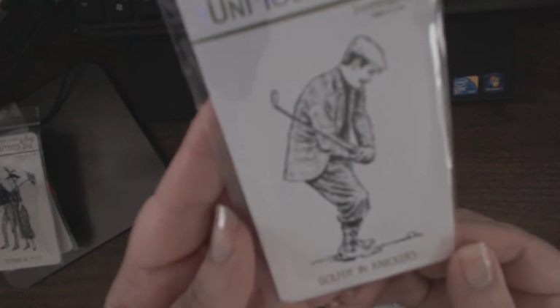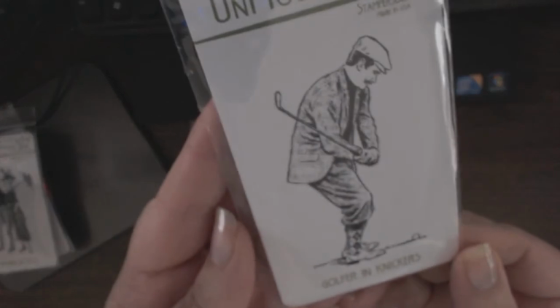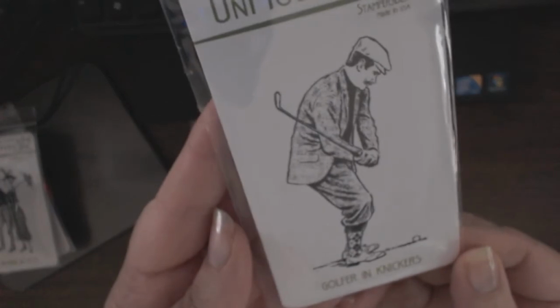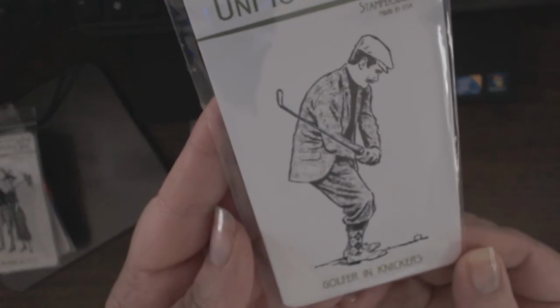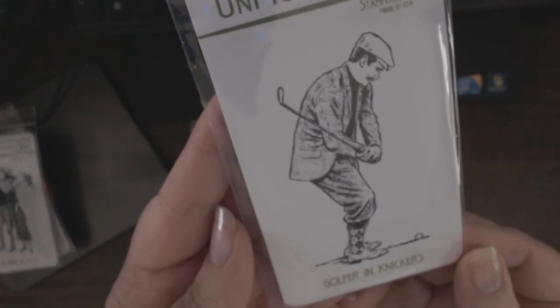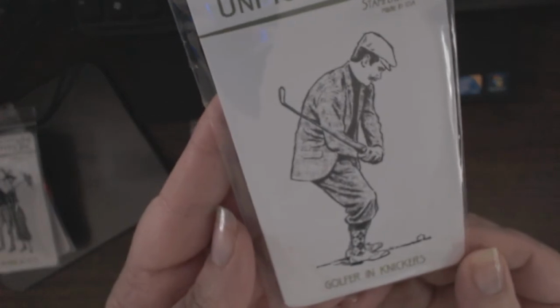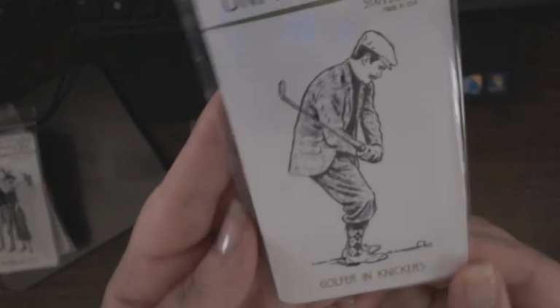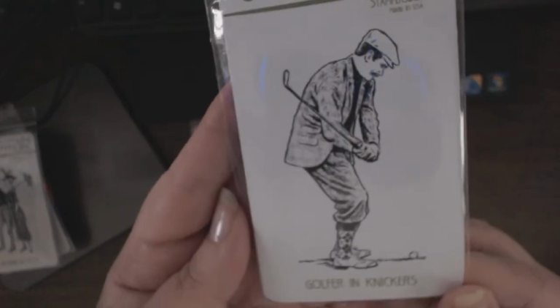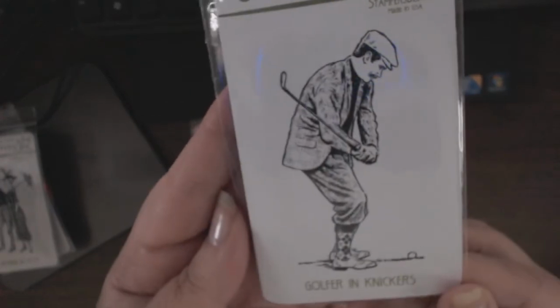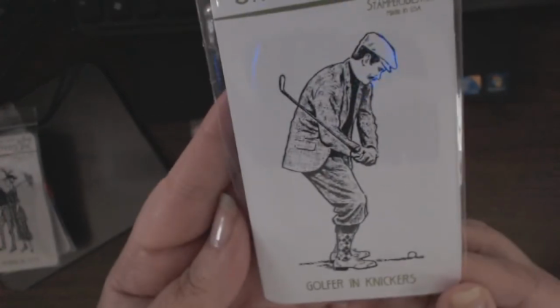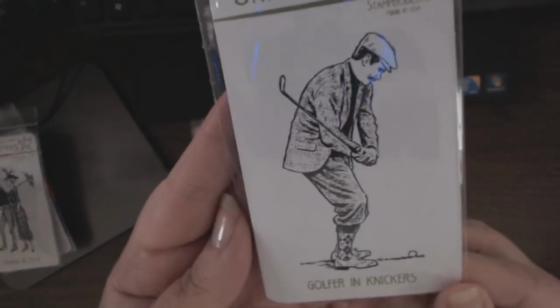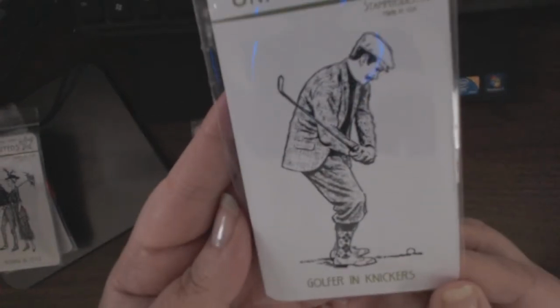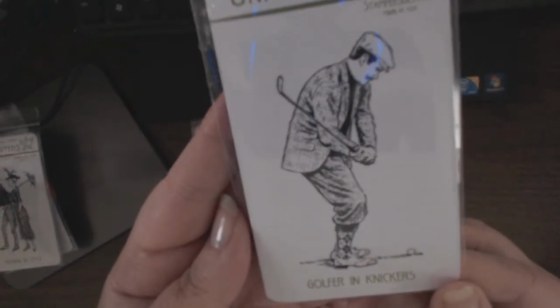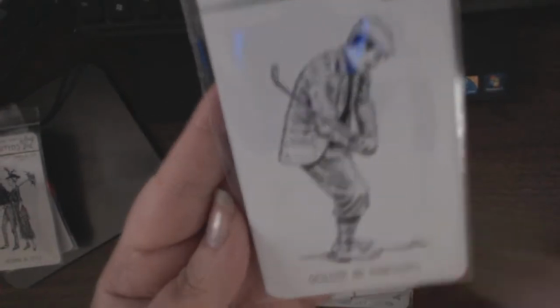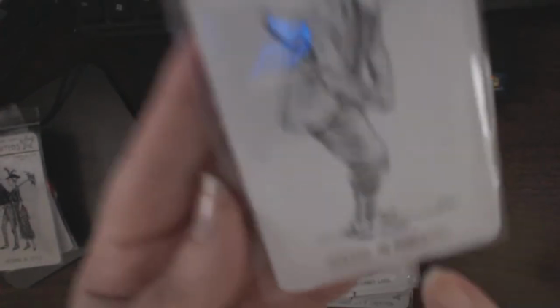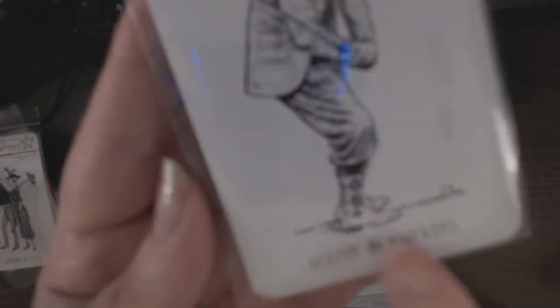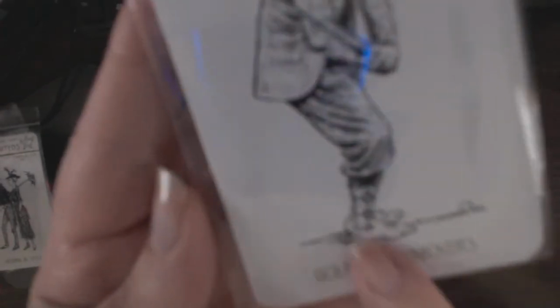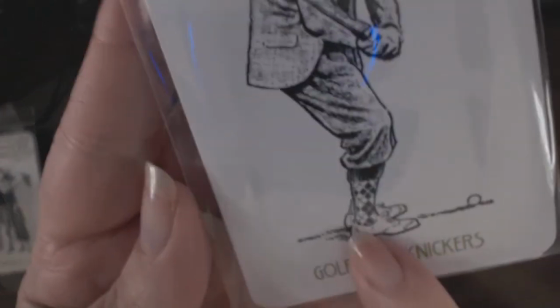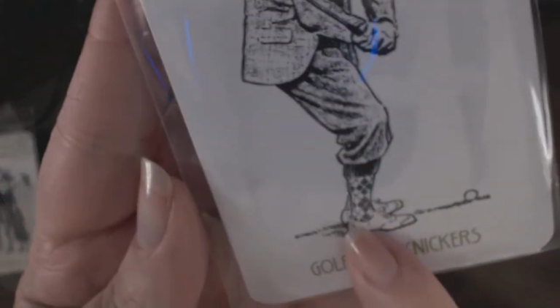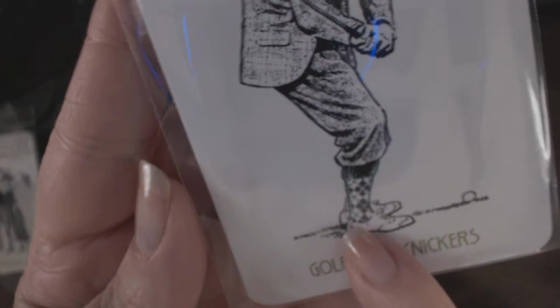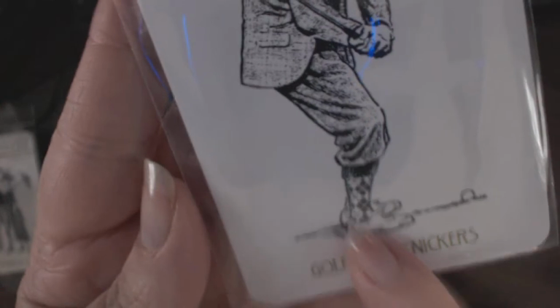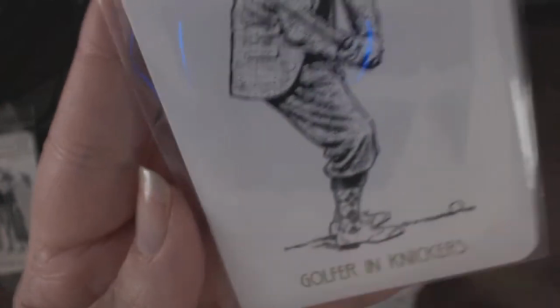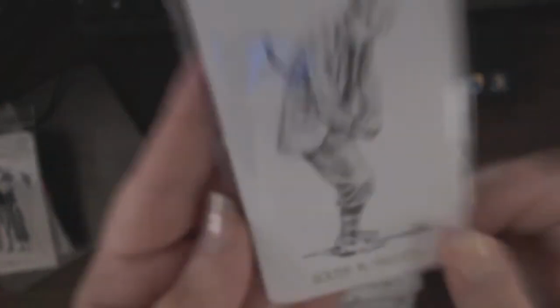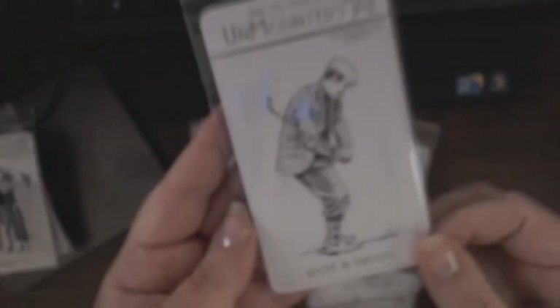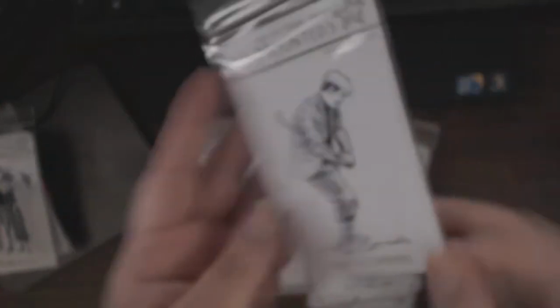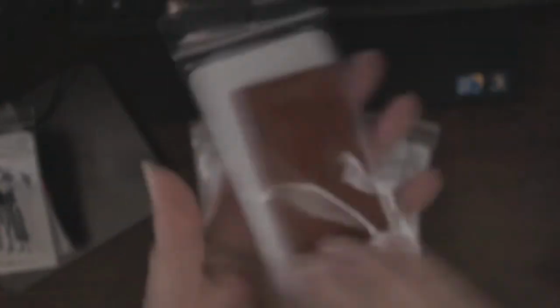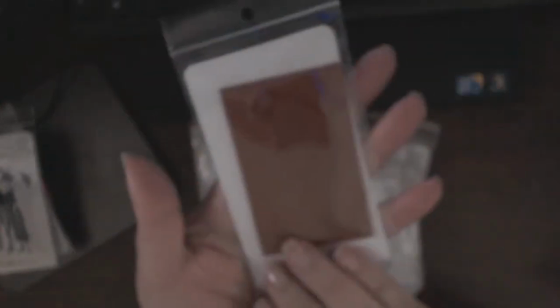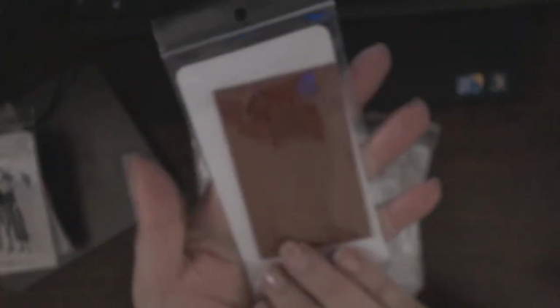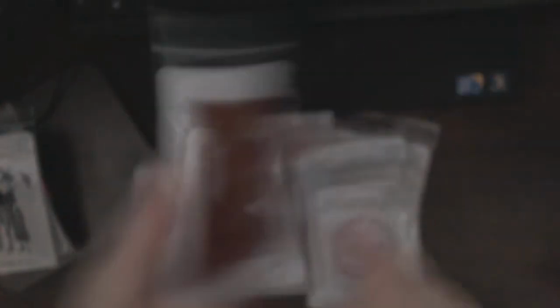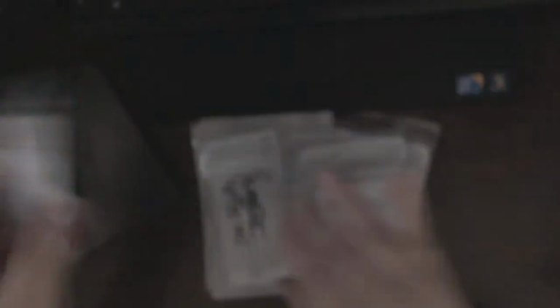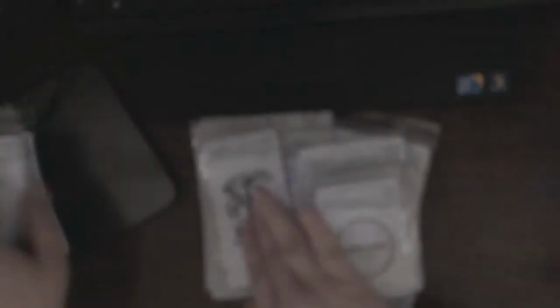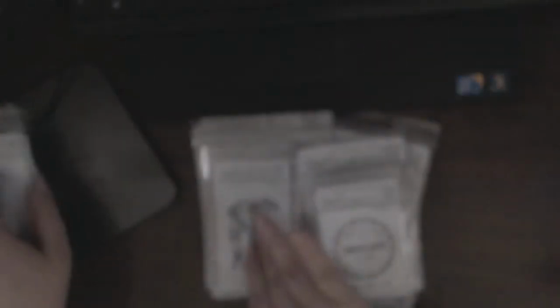Father's Day coming up — Golfer and Knickers. Really cool. Look at the little argyle socks!